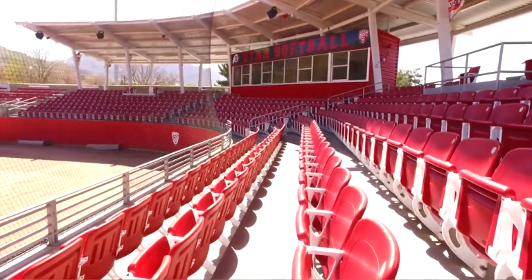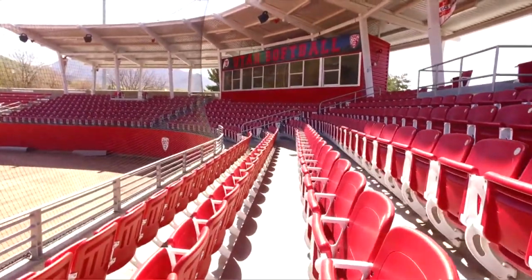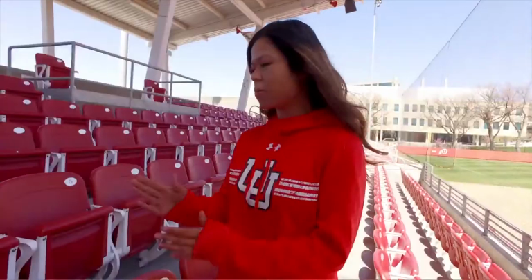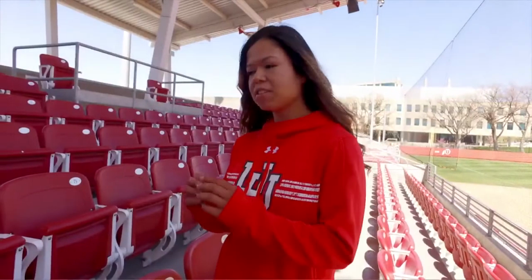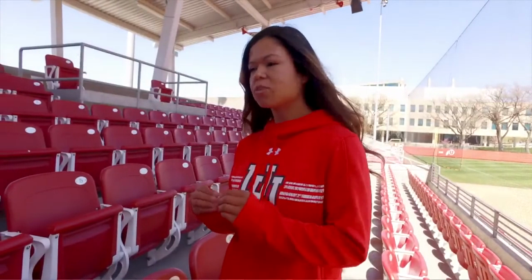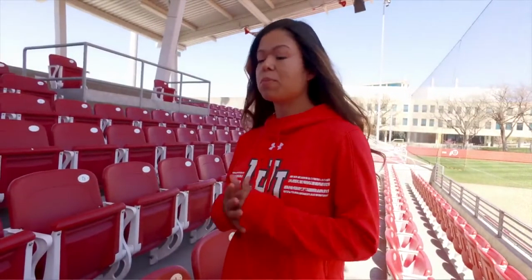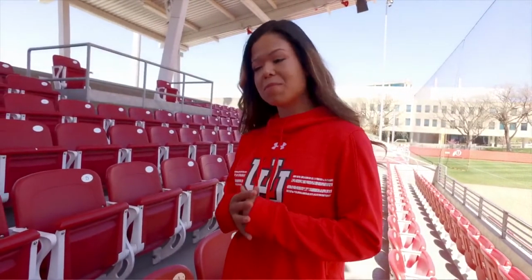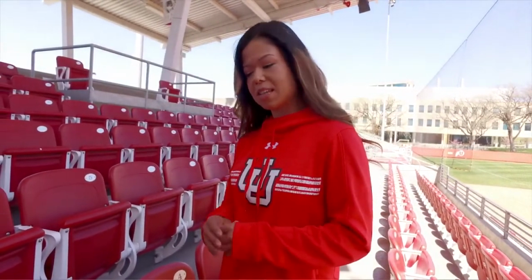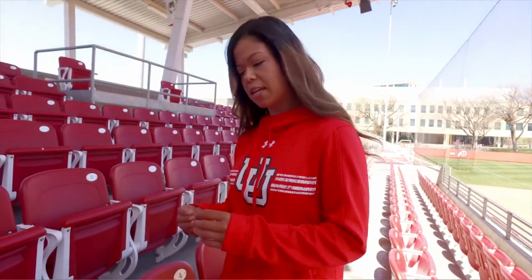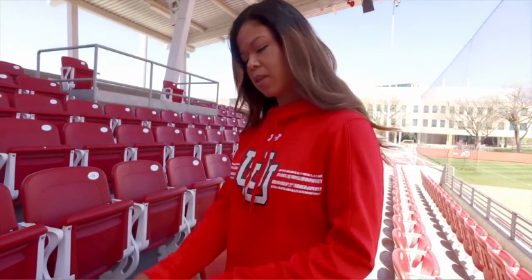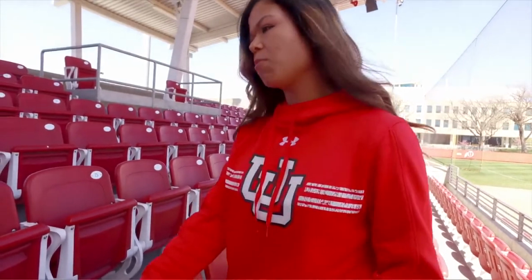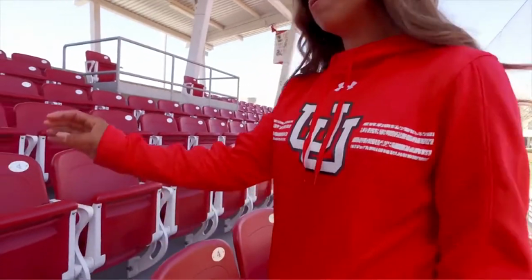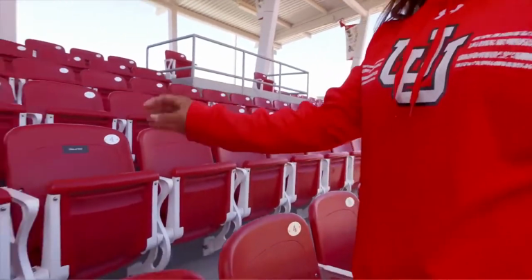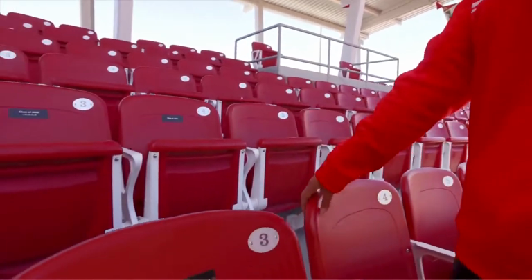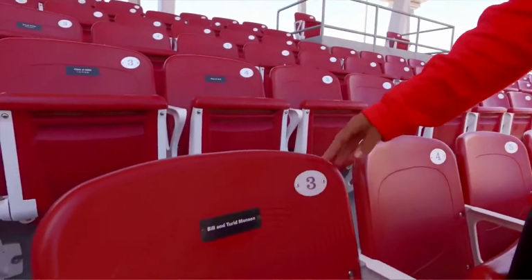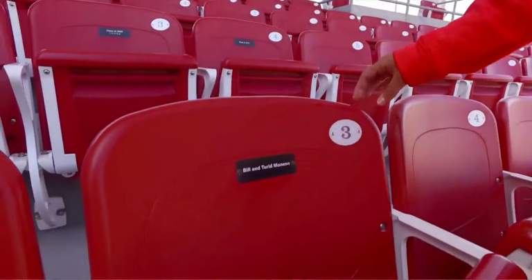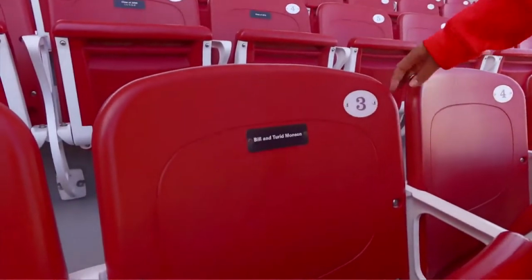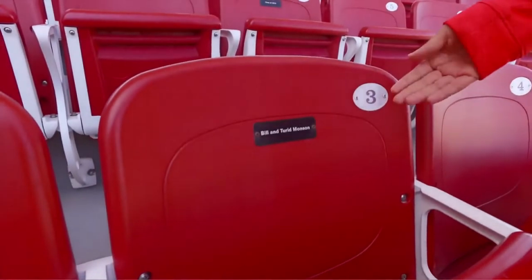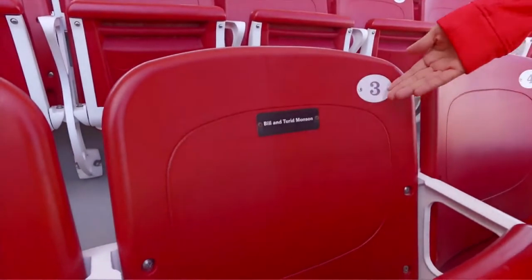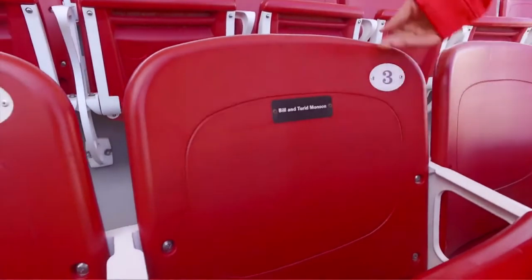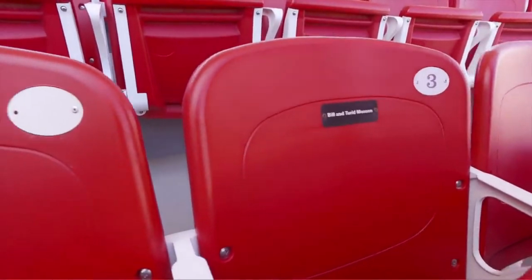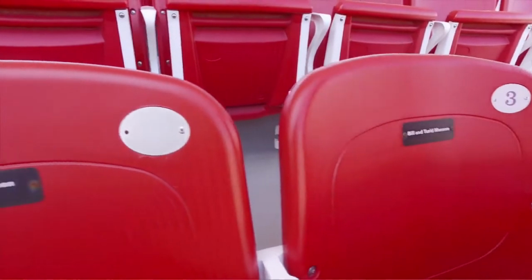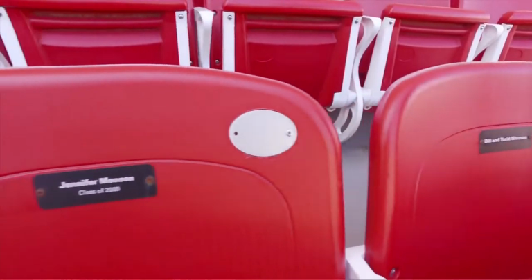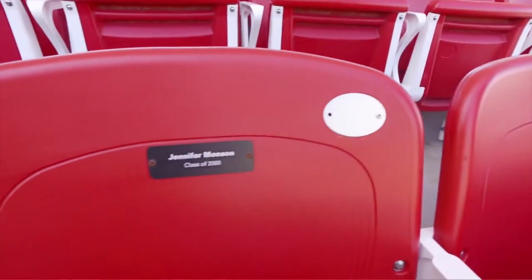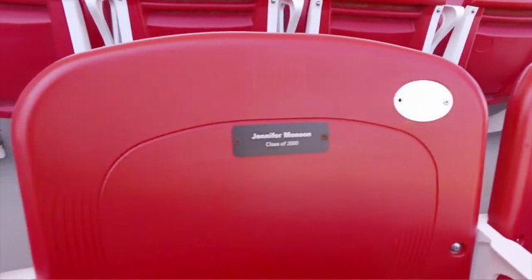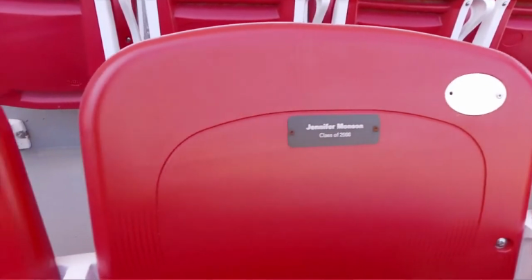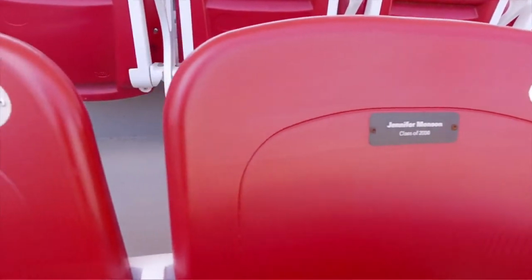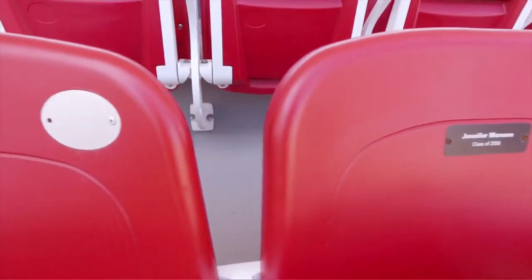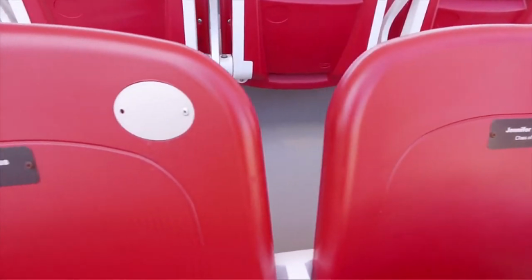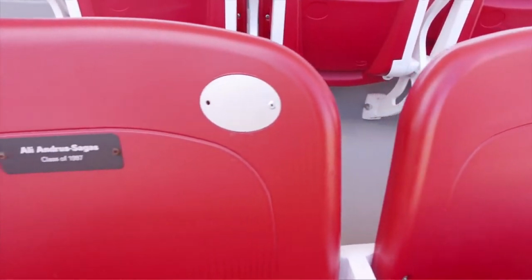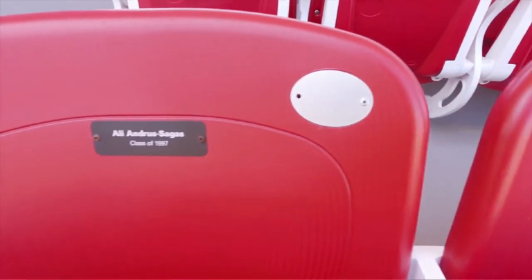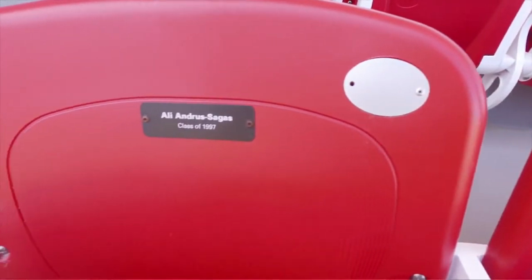We have little tags — when people donate money they can put their name or whatever they want on the tags. Super cool because they're everywhere you look, so when you sit you can see a different name.